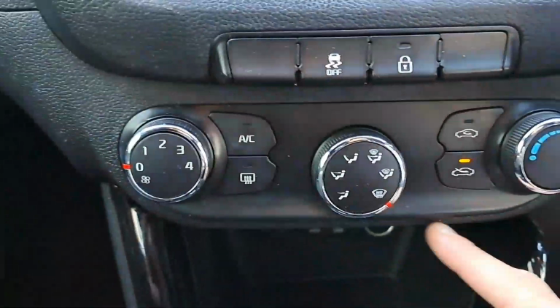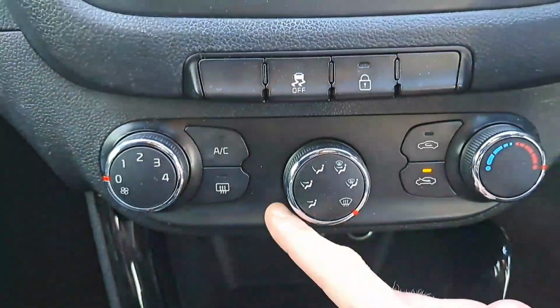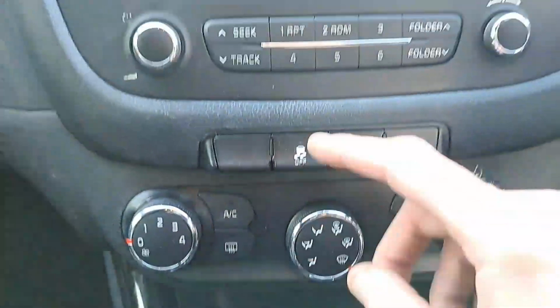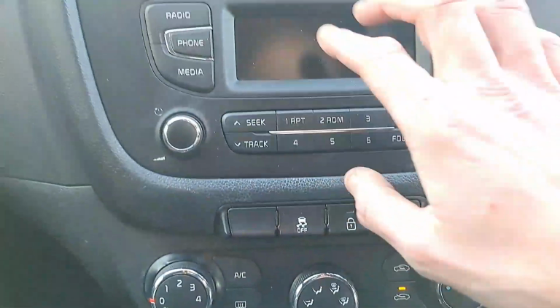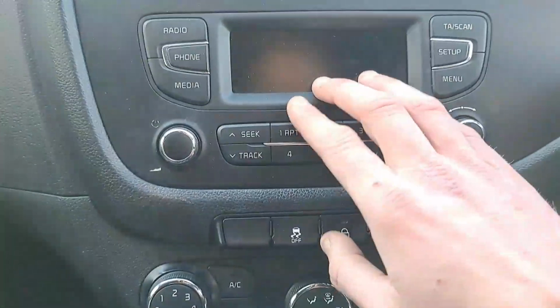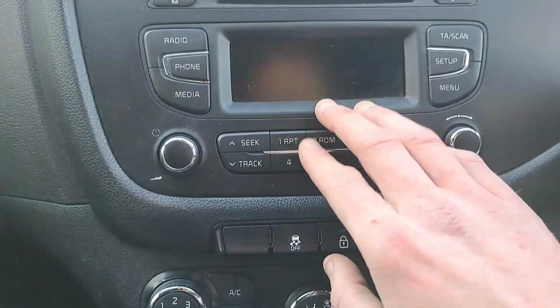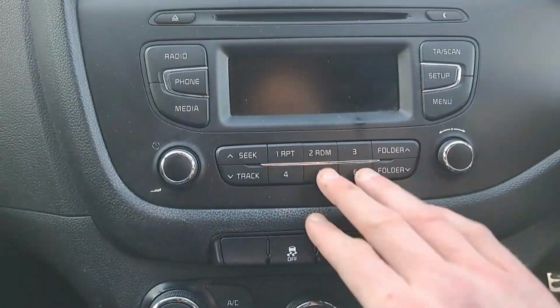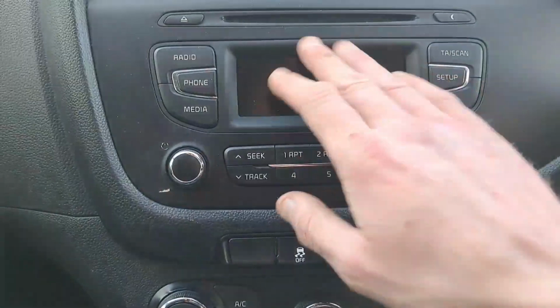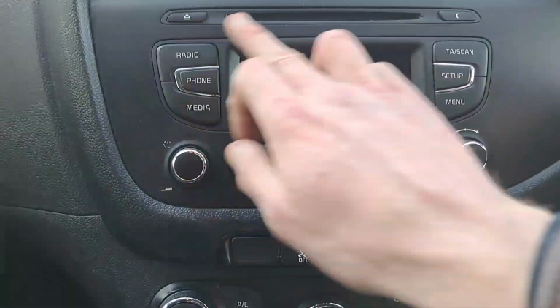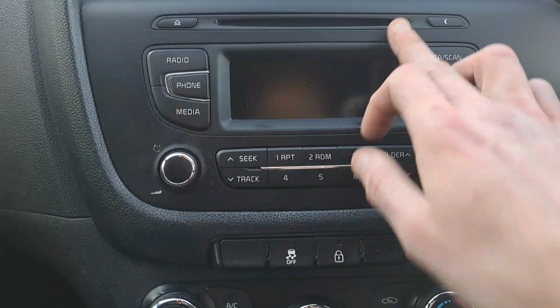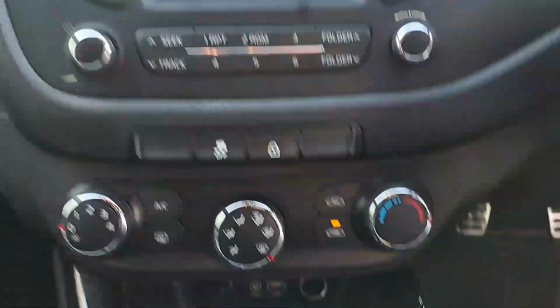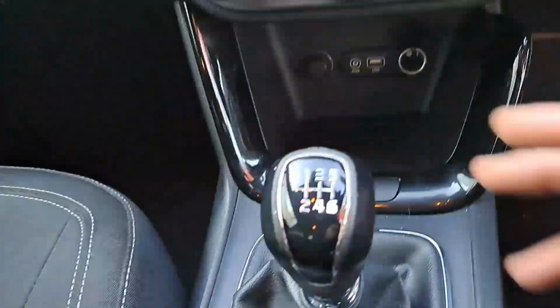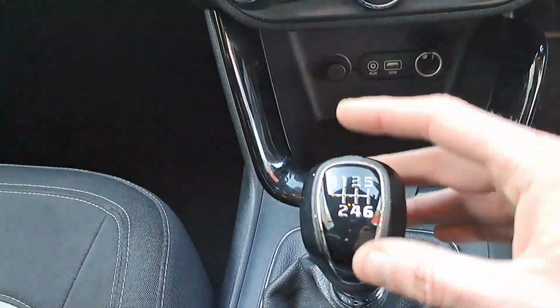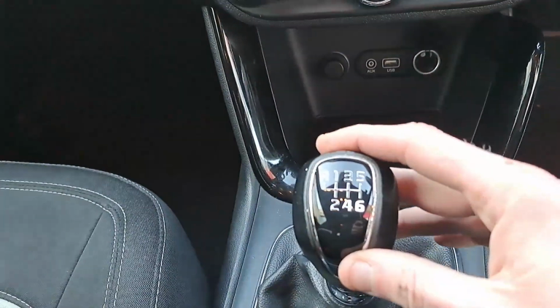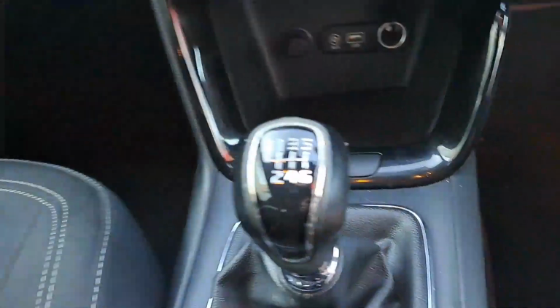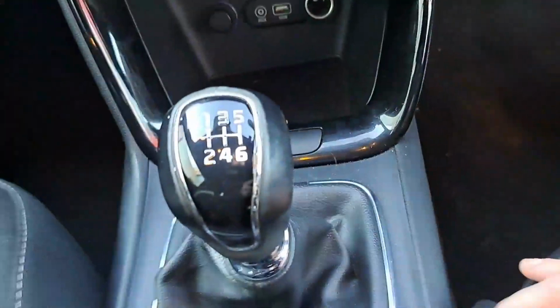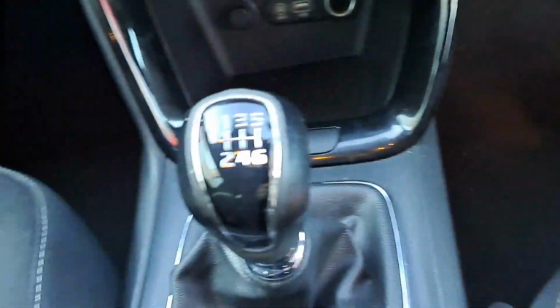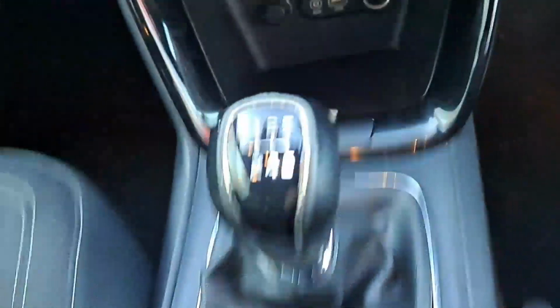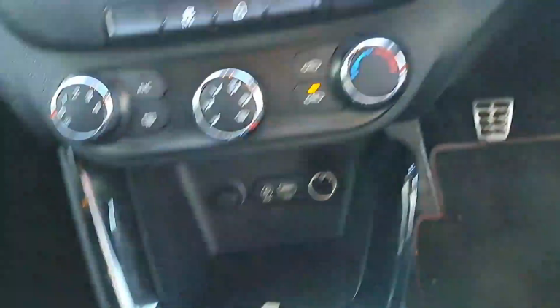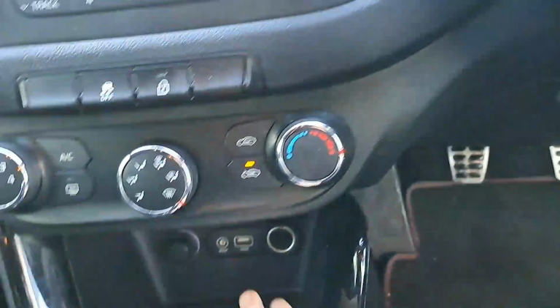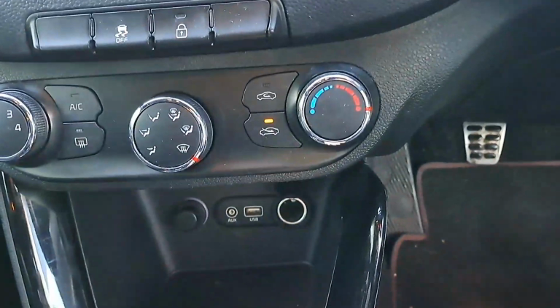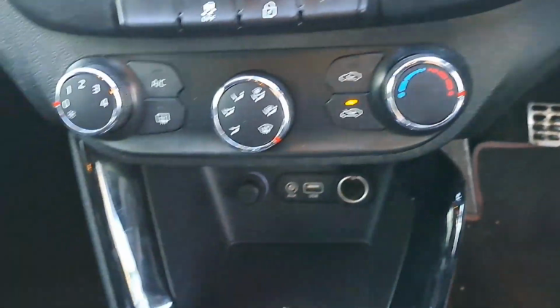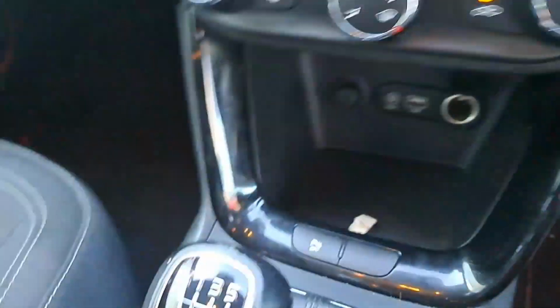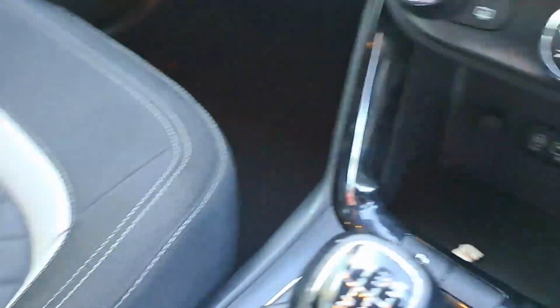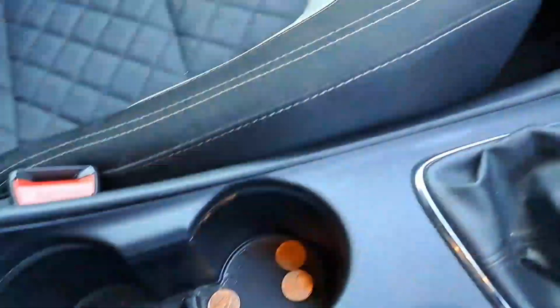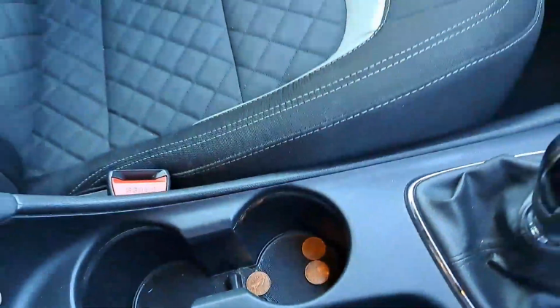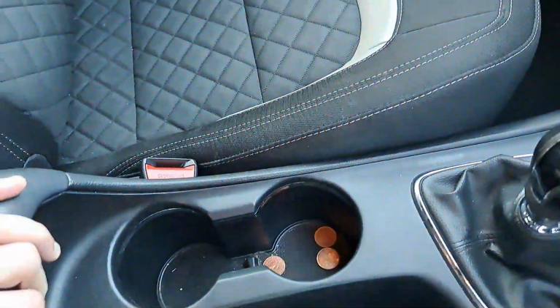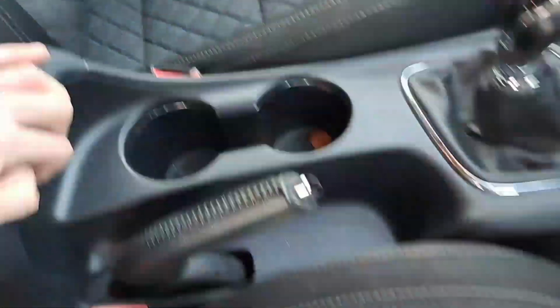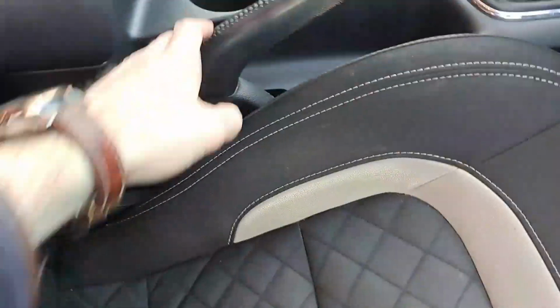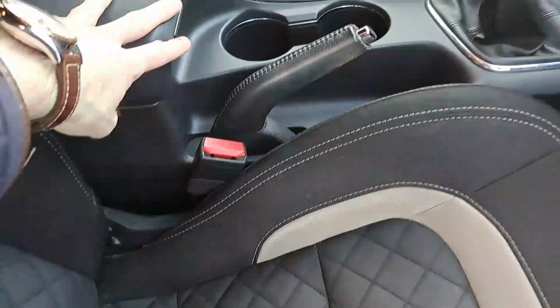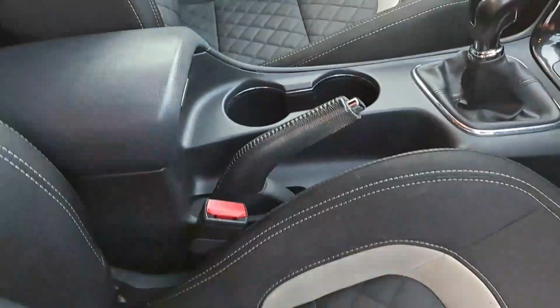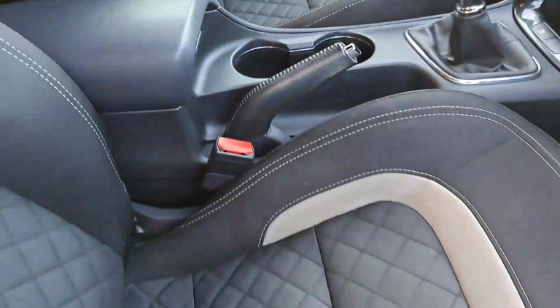We have demisters, radio media player, CD player, six-speed manual gearbox, and a couple of USB and auxiliary inputs with a dual cupholder and a center armrest.